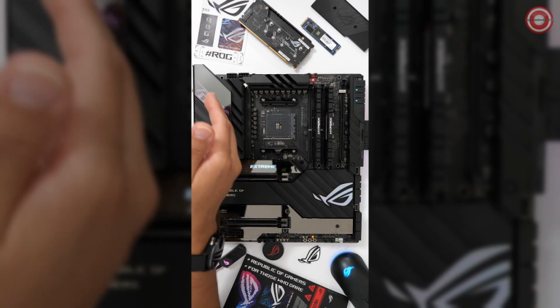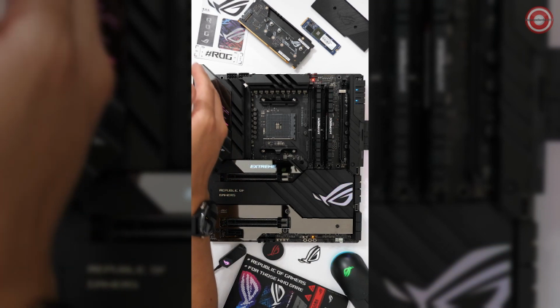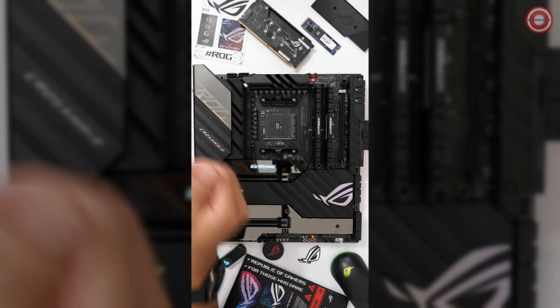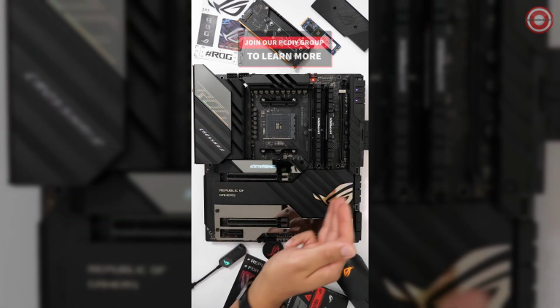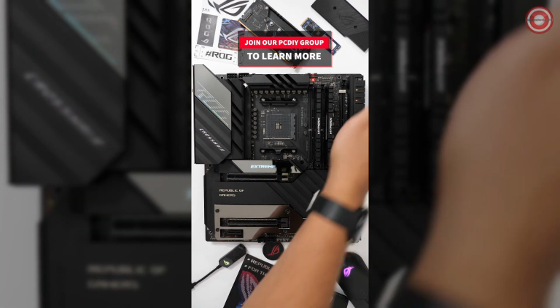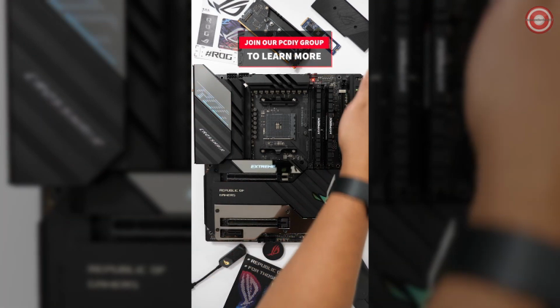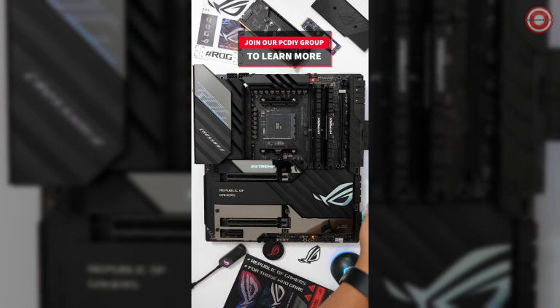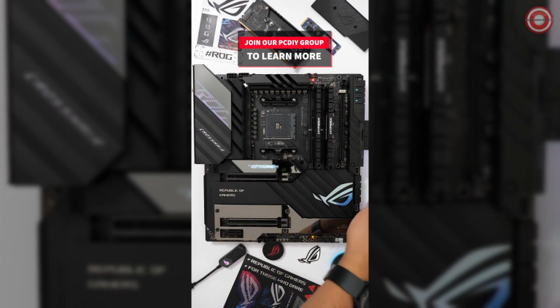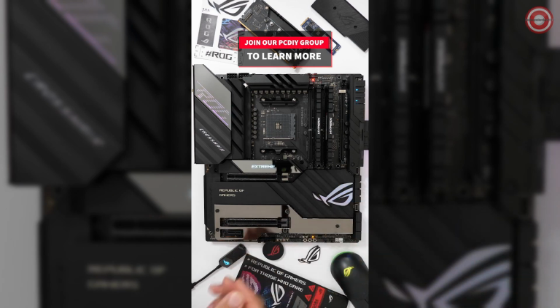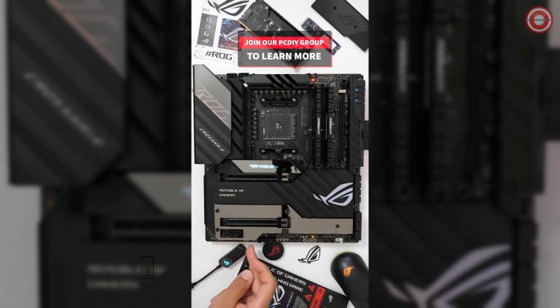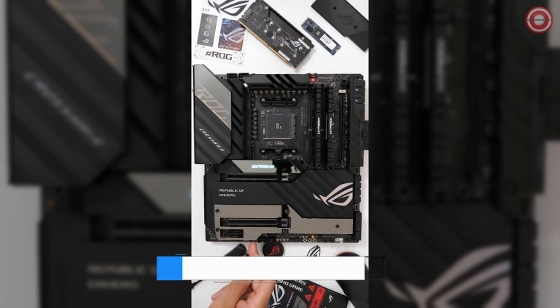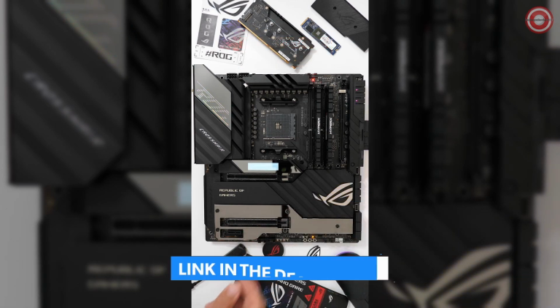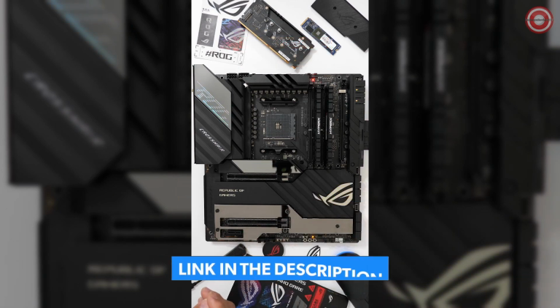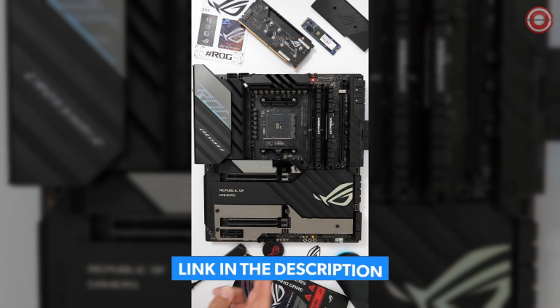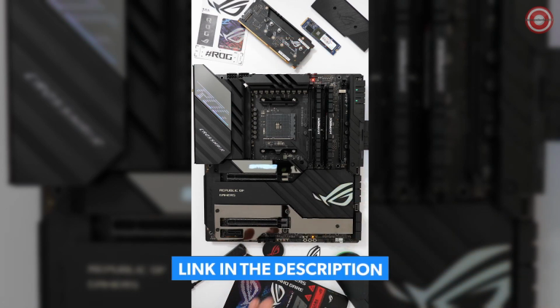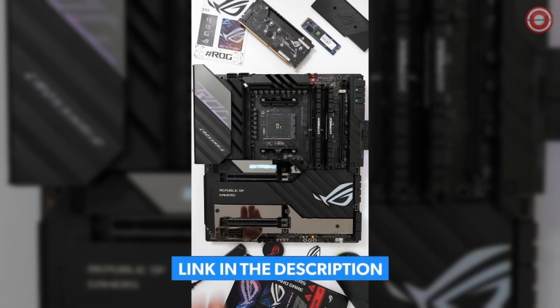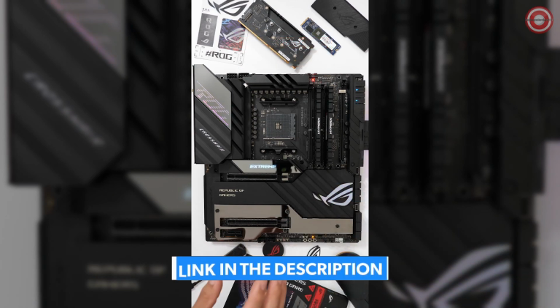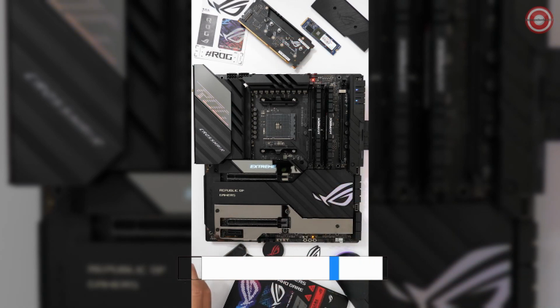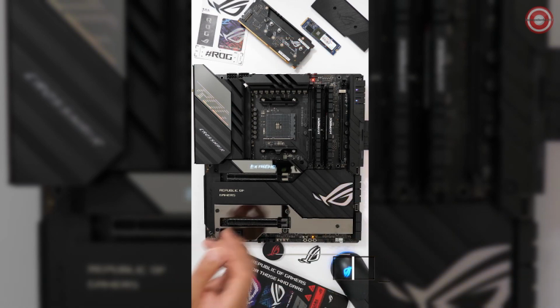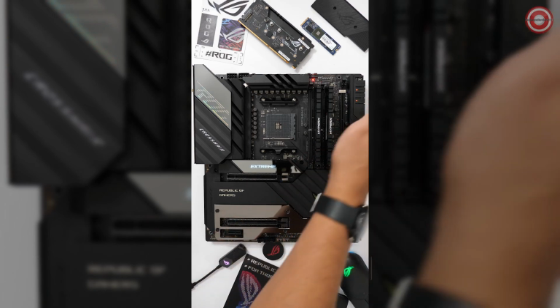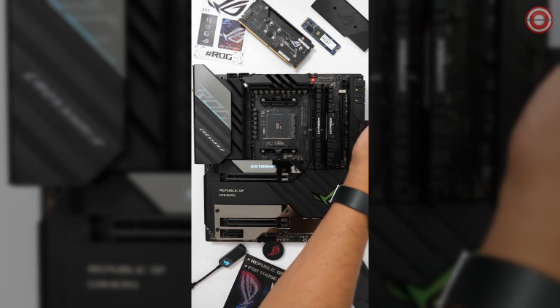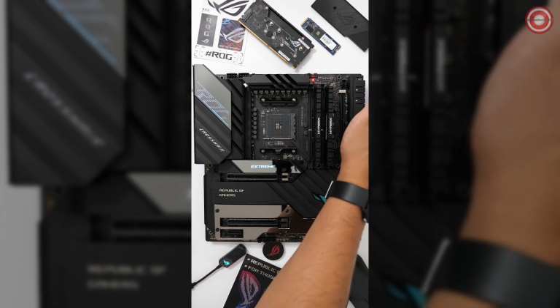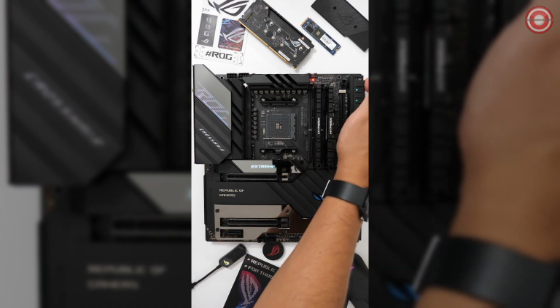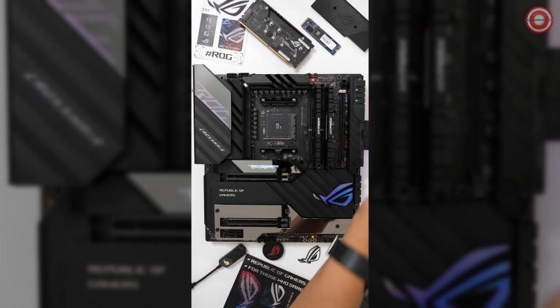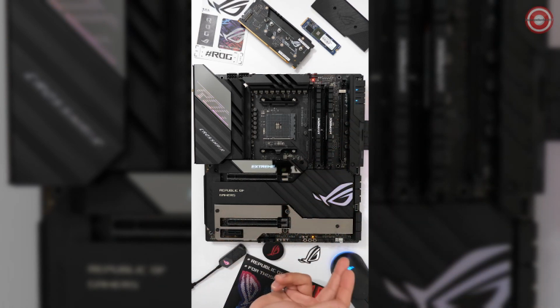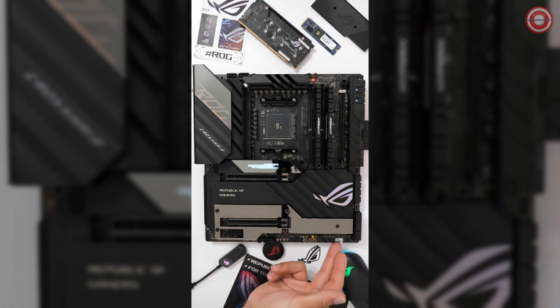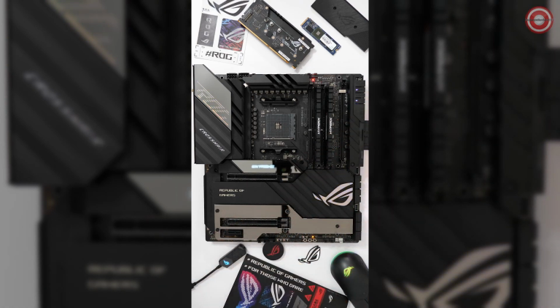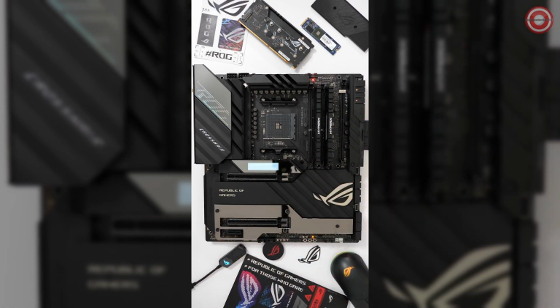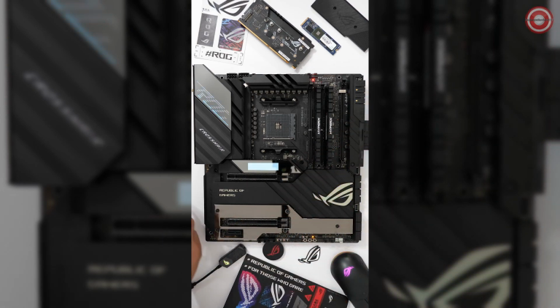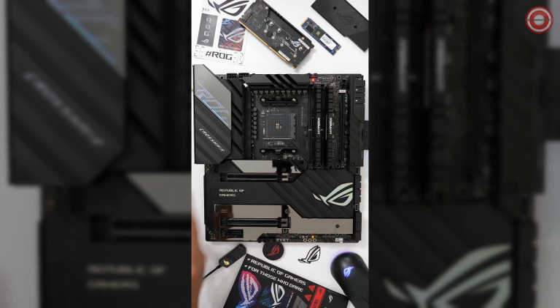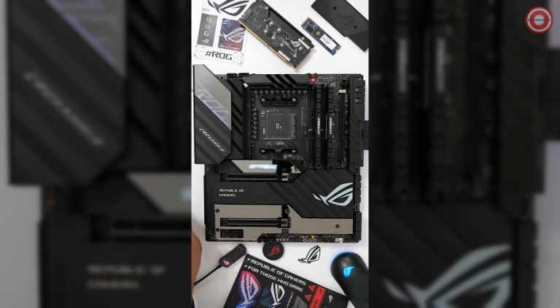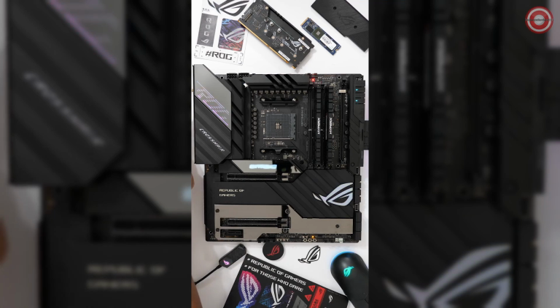The board has three RGB lighting zones and three ARGB headers, as well as an included fan and ARGB controller. It features a specialized high amperage fan header as well as water cooling zone headers. It's got a lot of I/O connectivity.